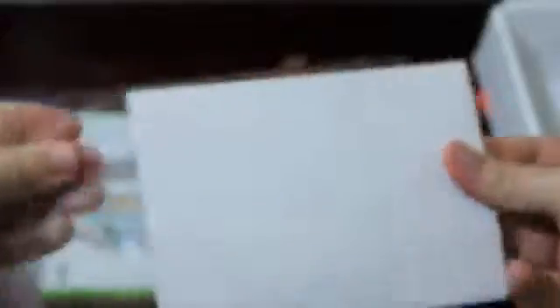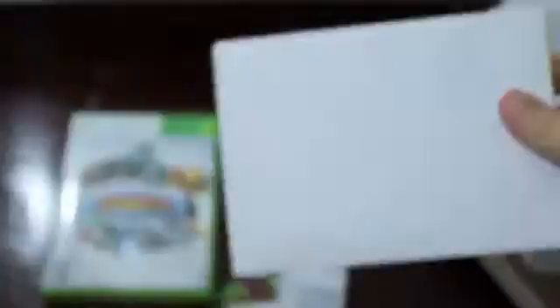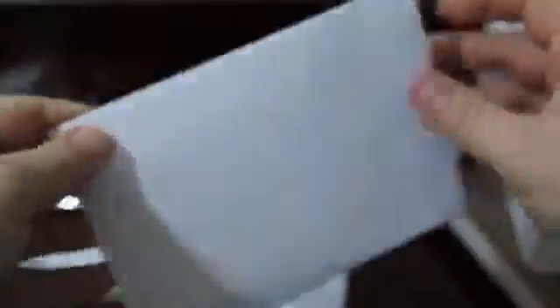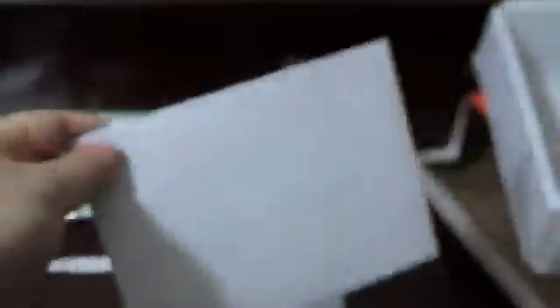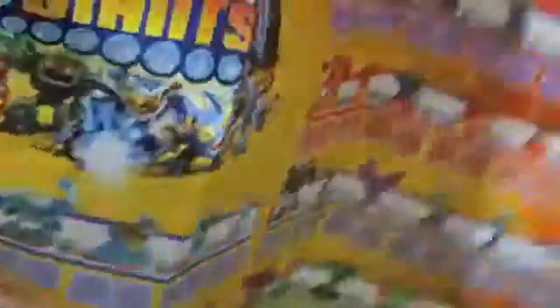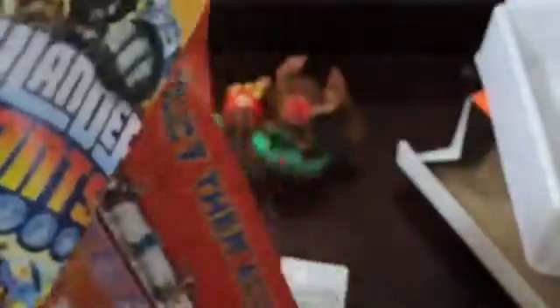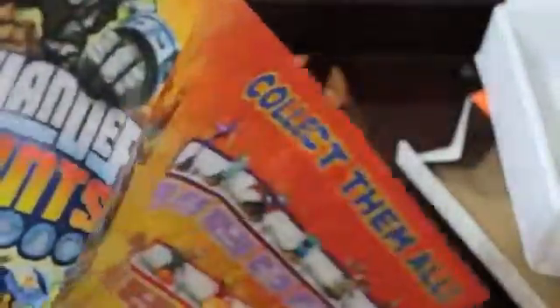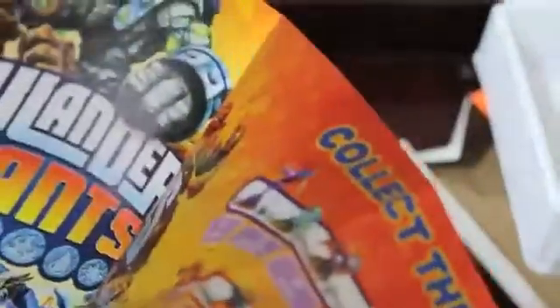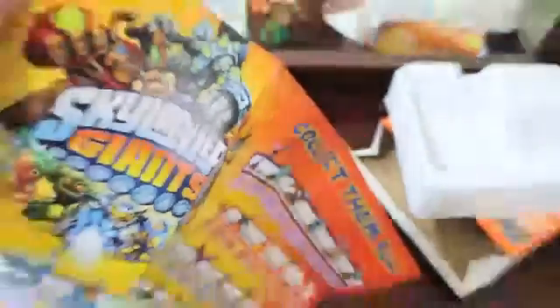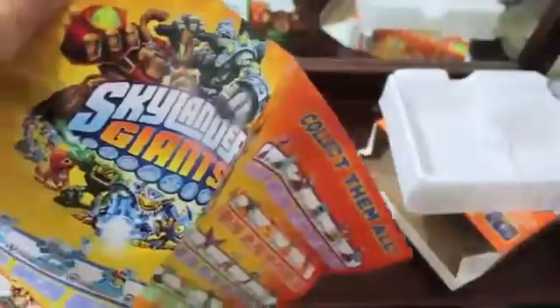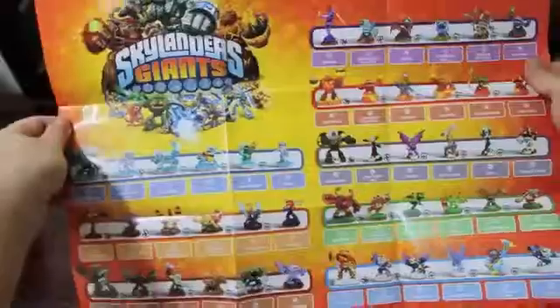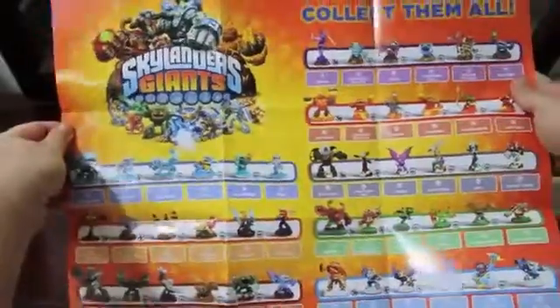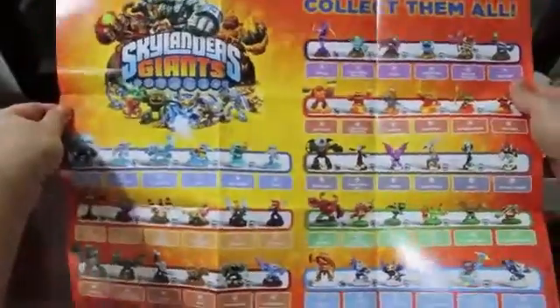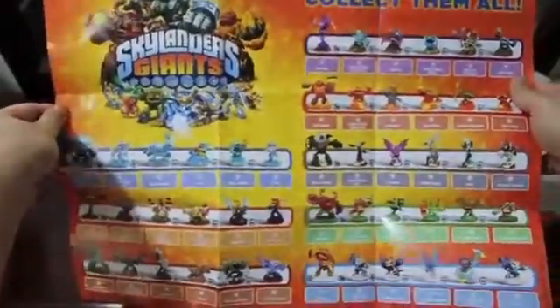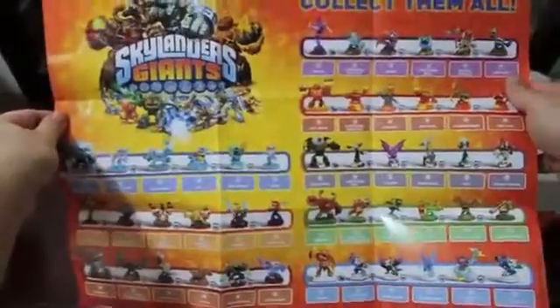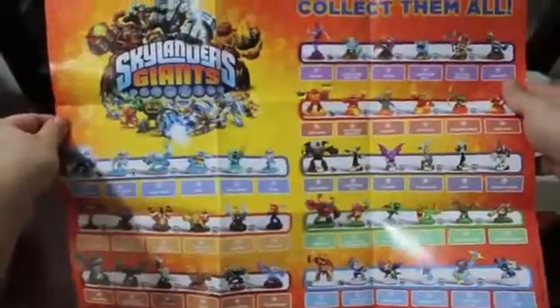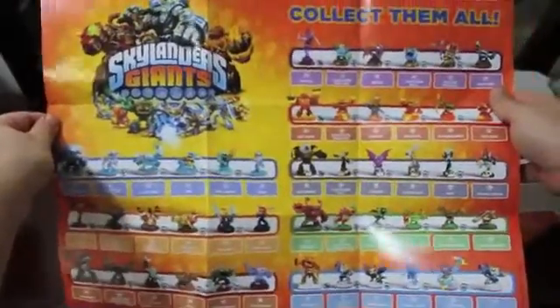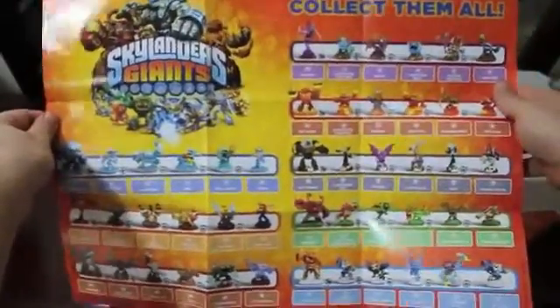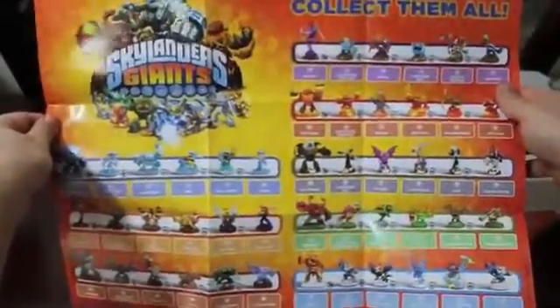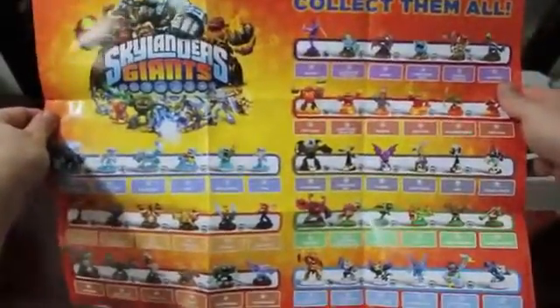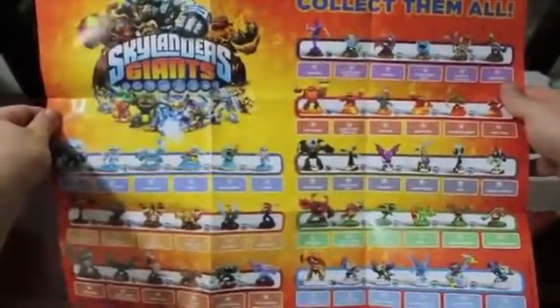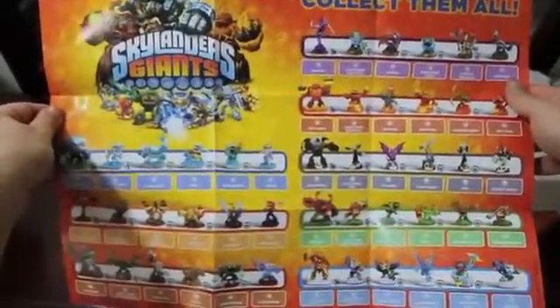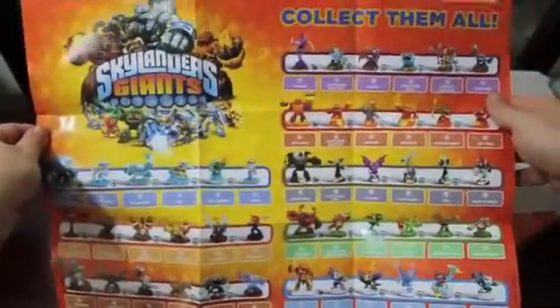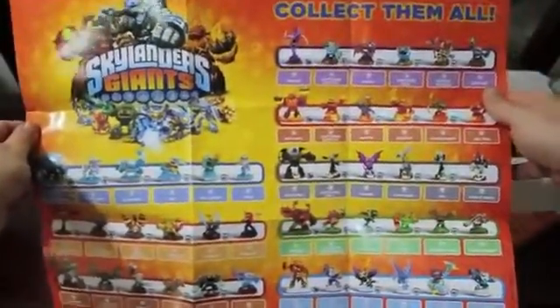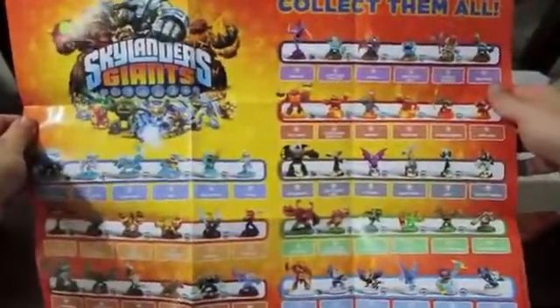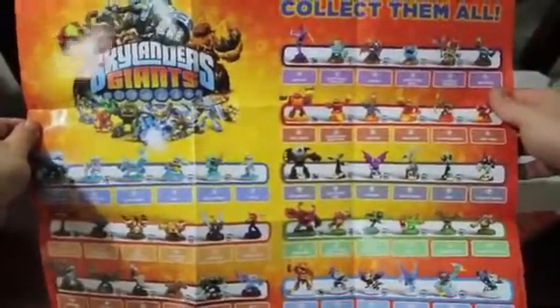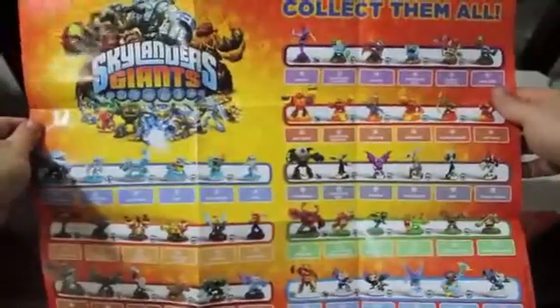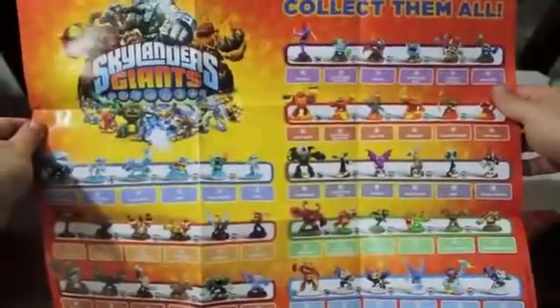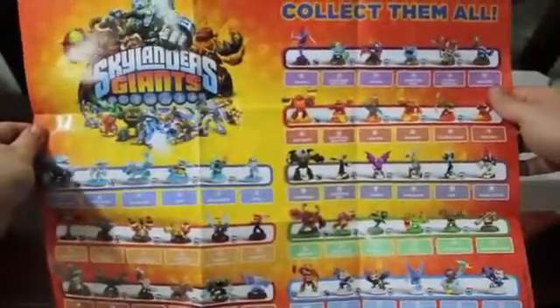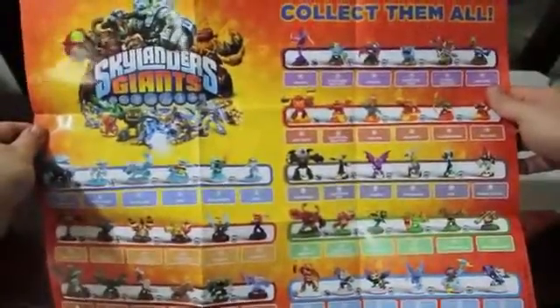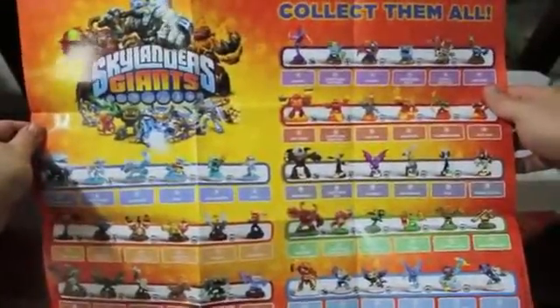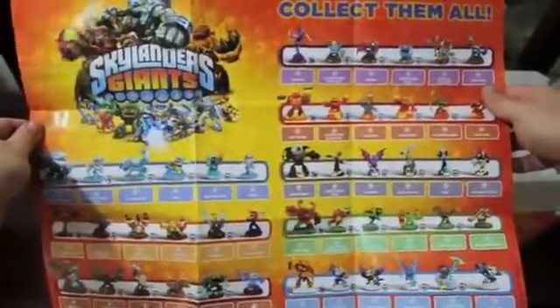And it looks like this may be a poster — holy snookies! Yeah, so there's a nice sized poster with this, which is really cool. It has all the Skylanders on it, so you can mark which ones you have if you want to, or circle them or whatever you want to do with it.